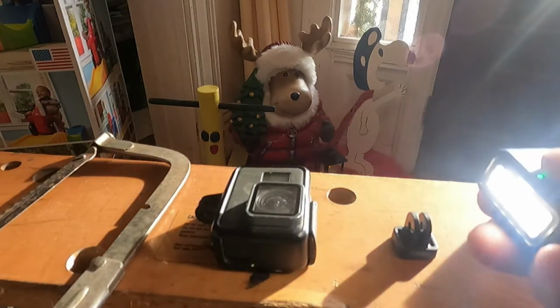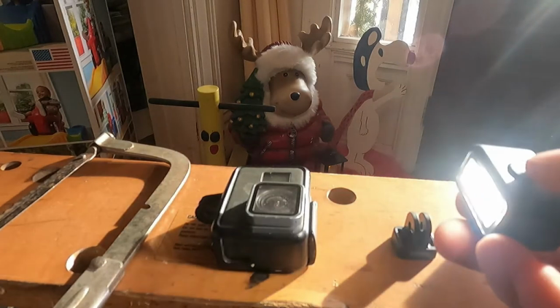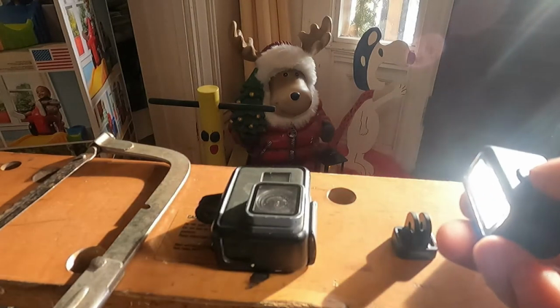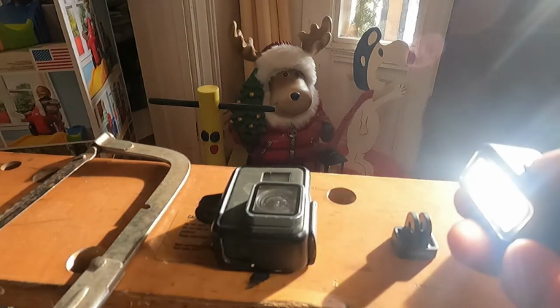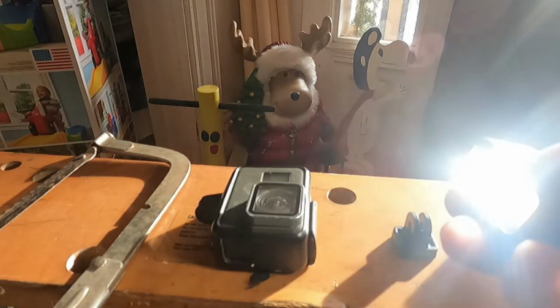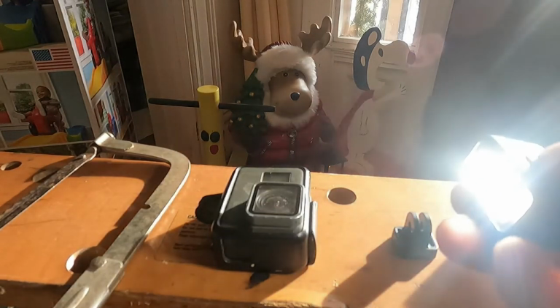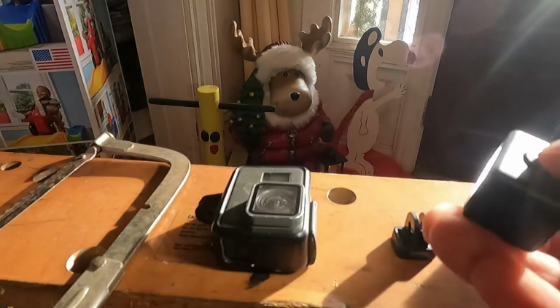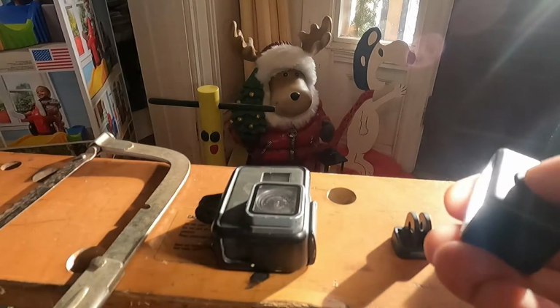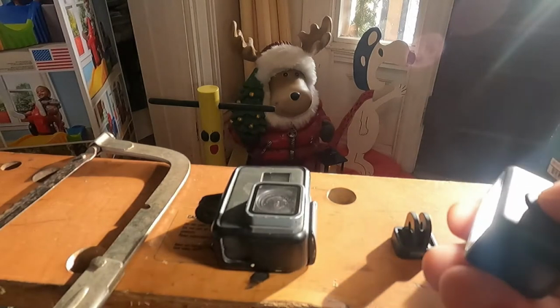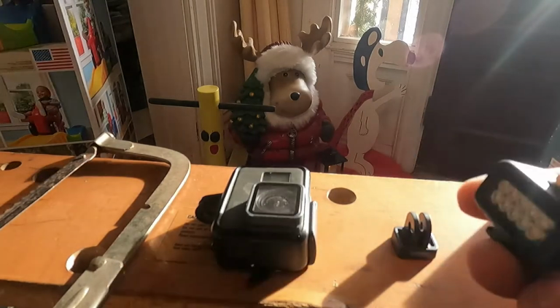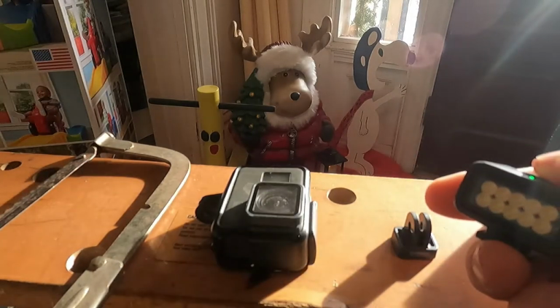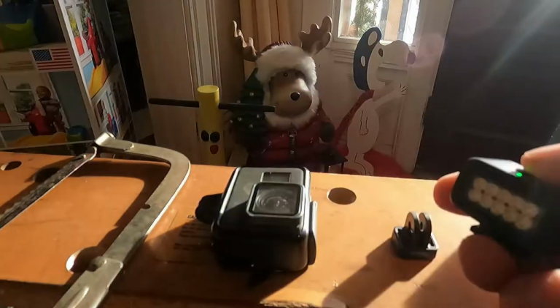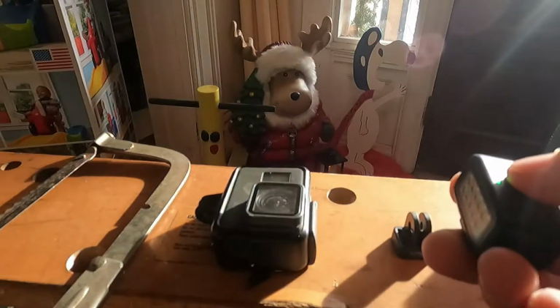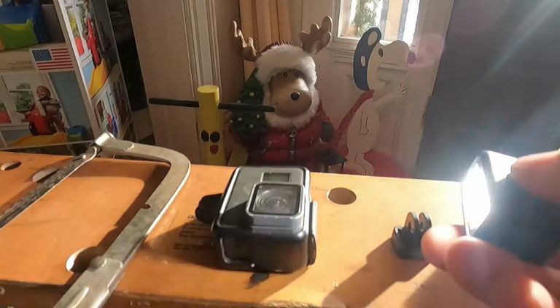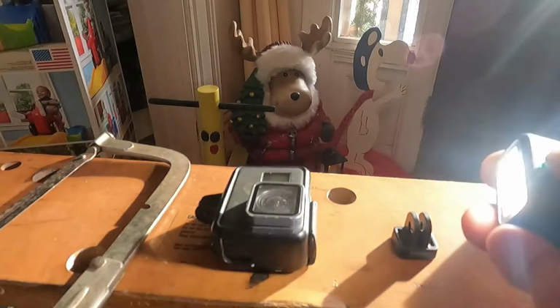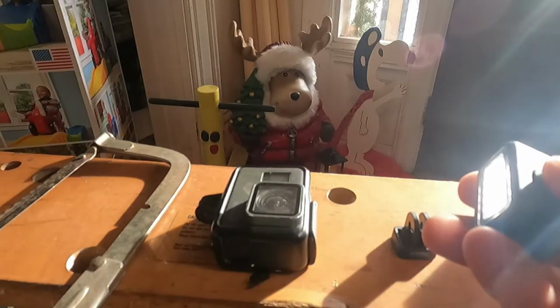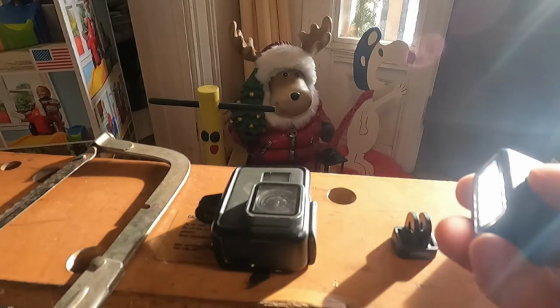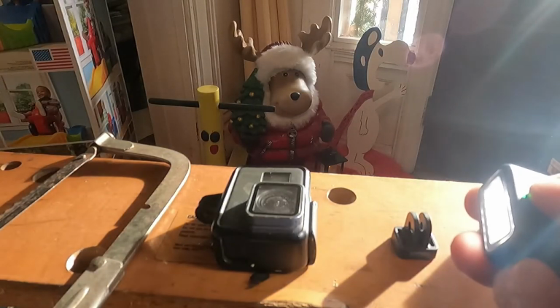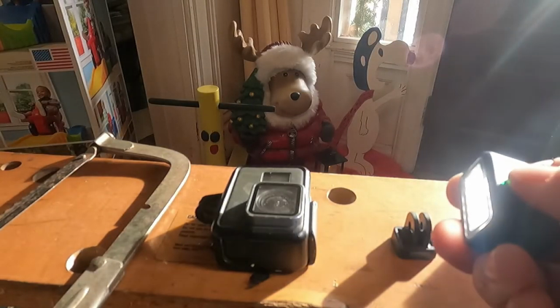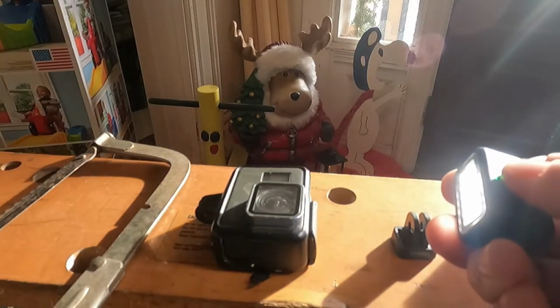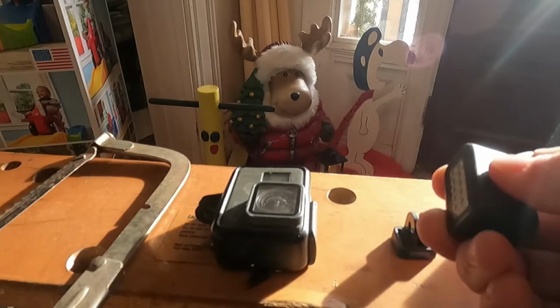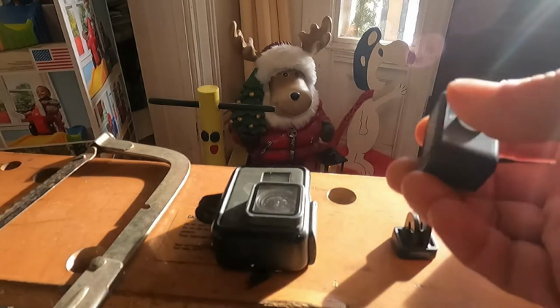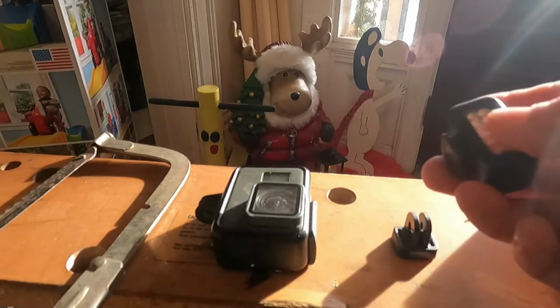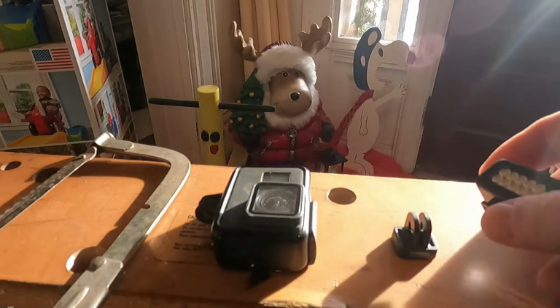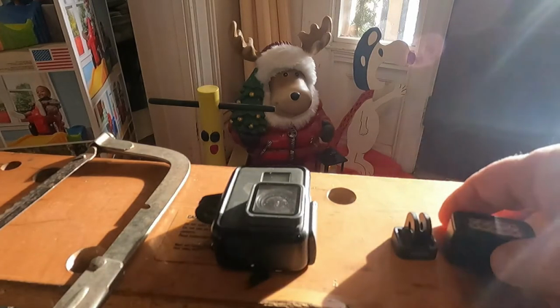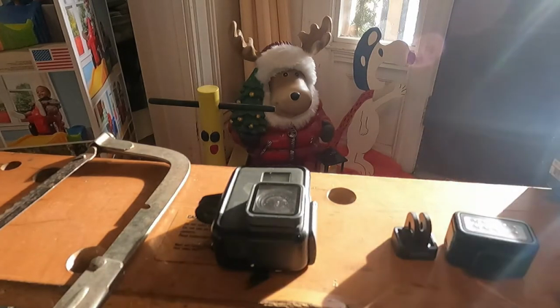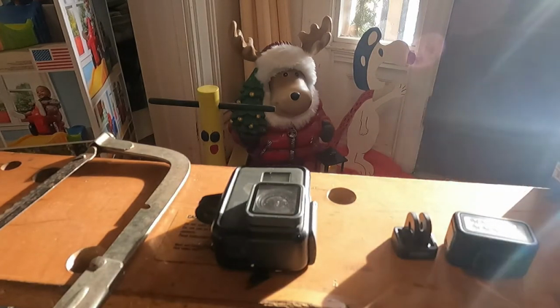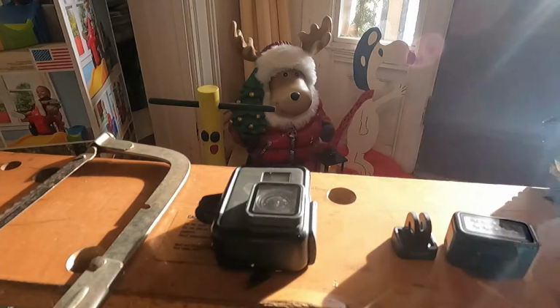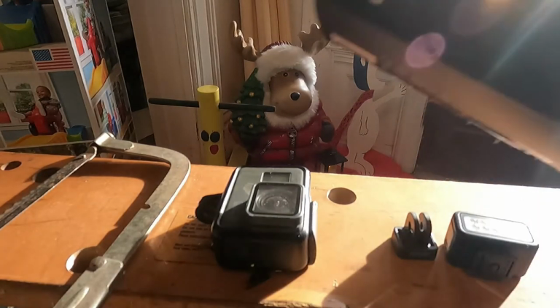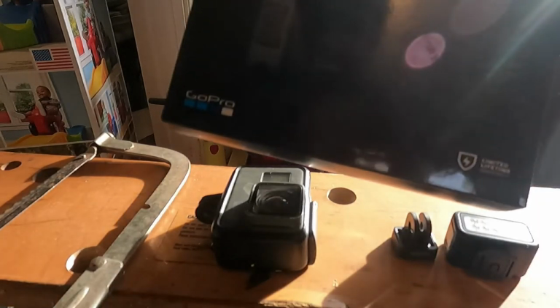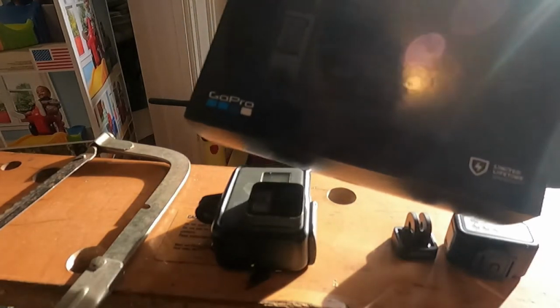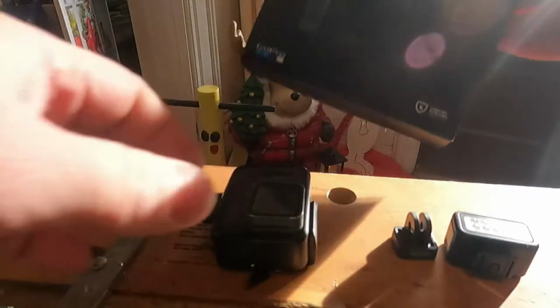The light option is a stand-alone option. So it charges on its own and you turn it on independently of the camera.